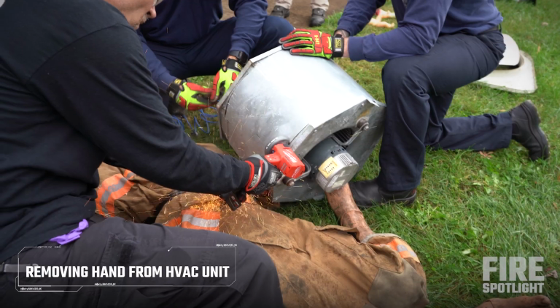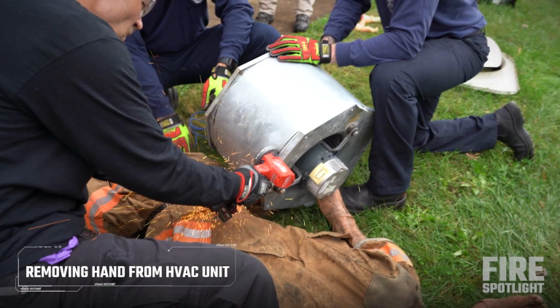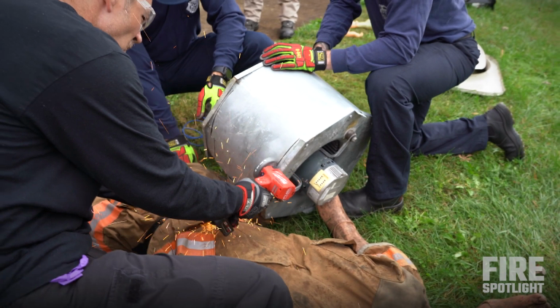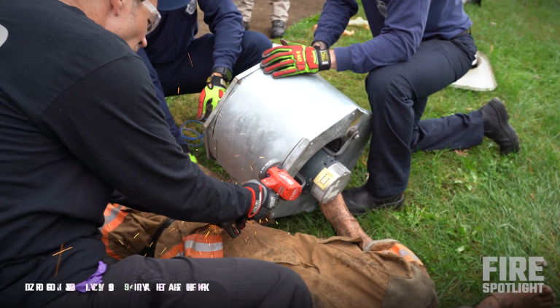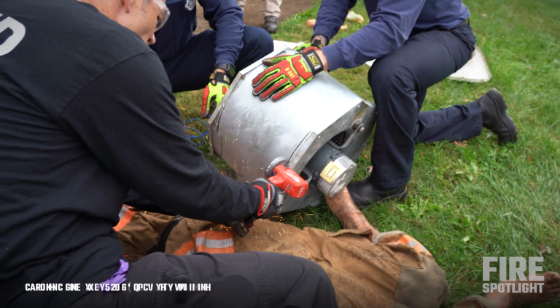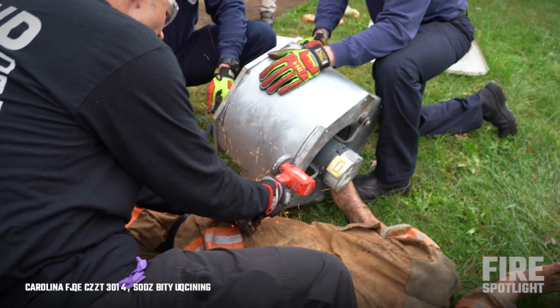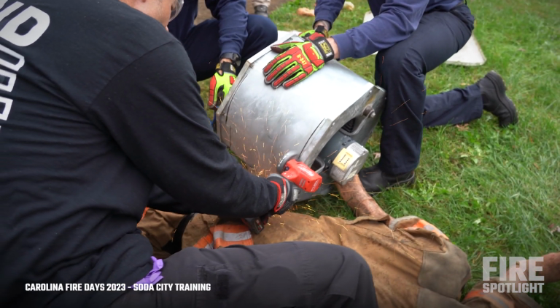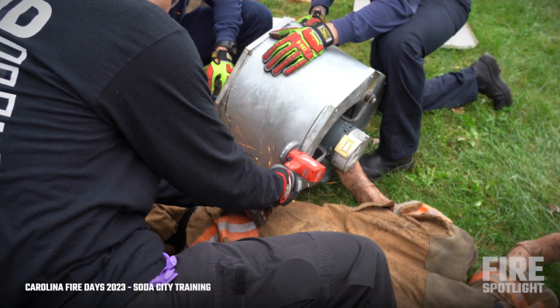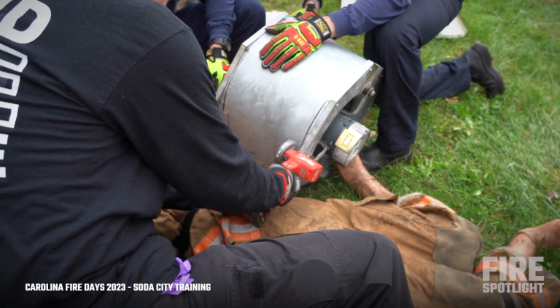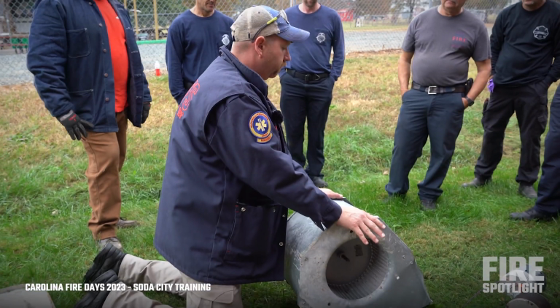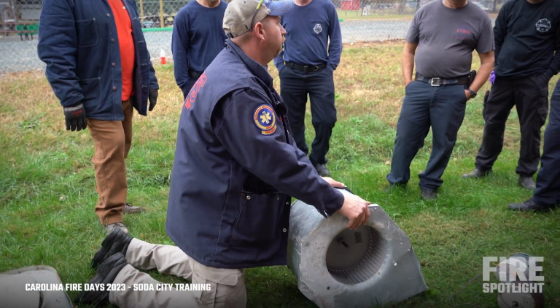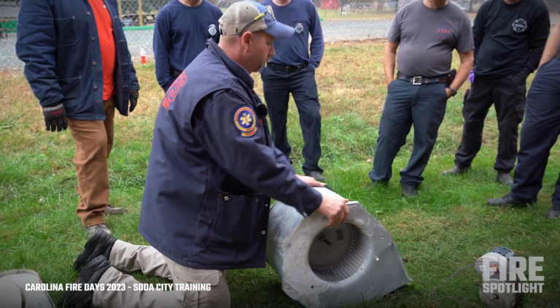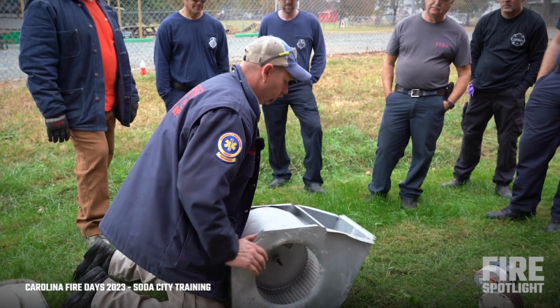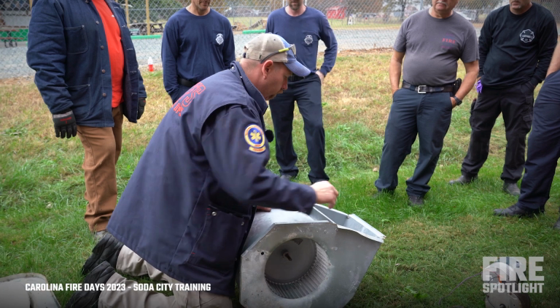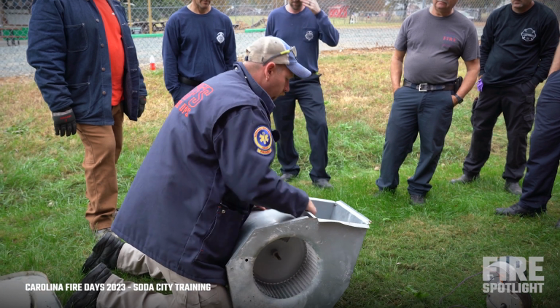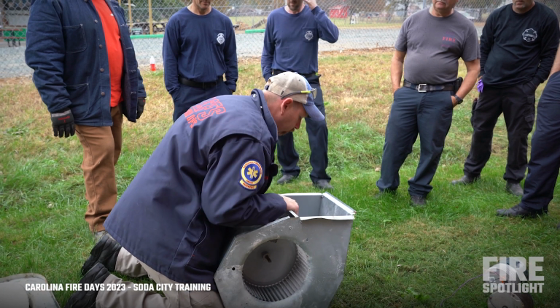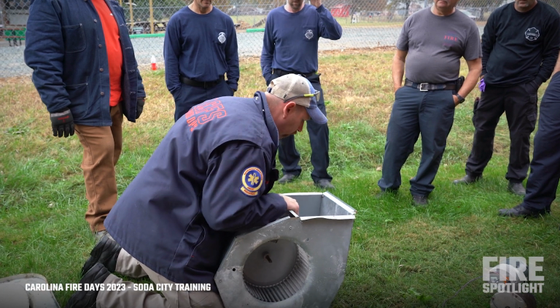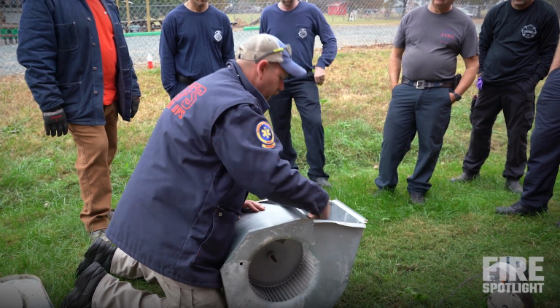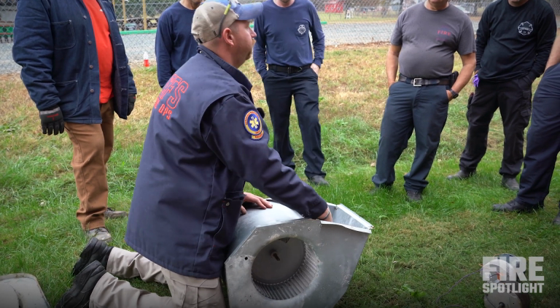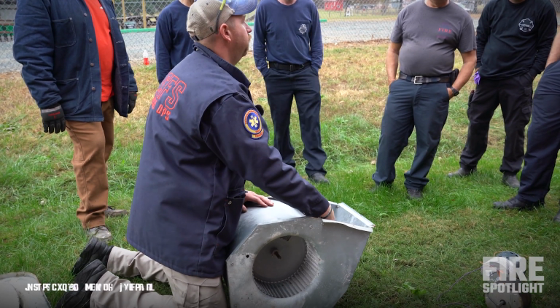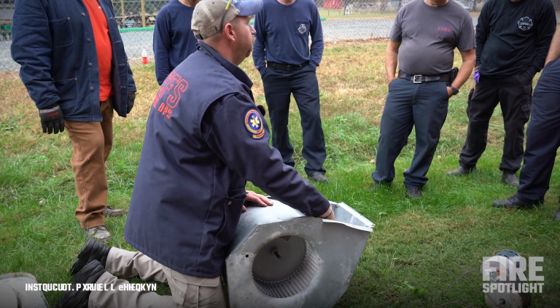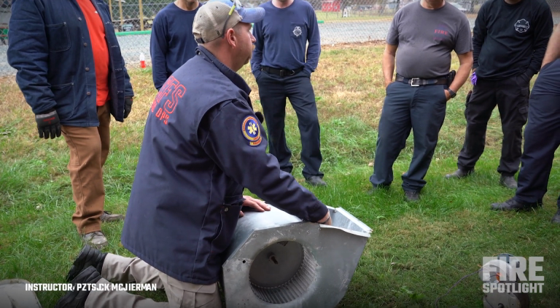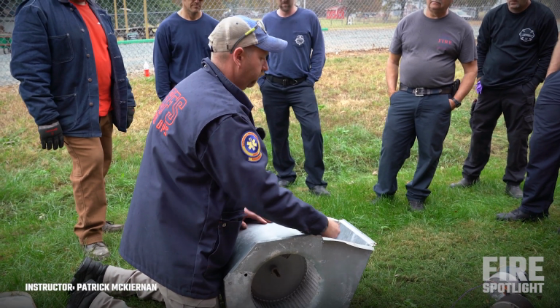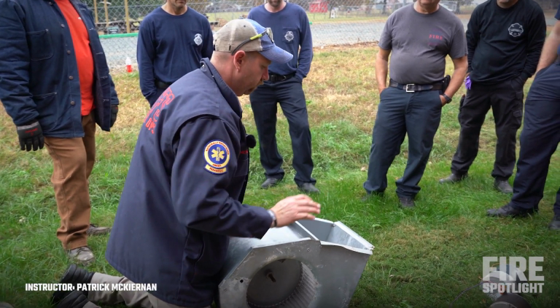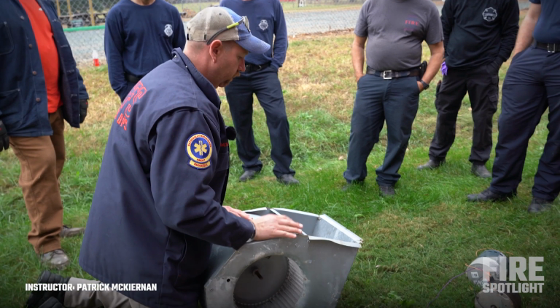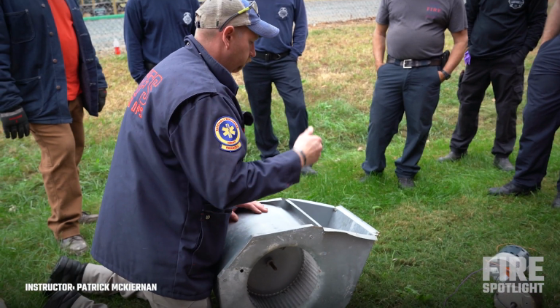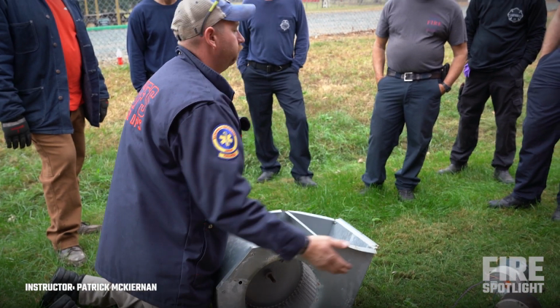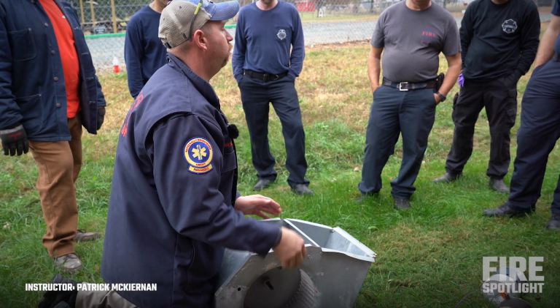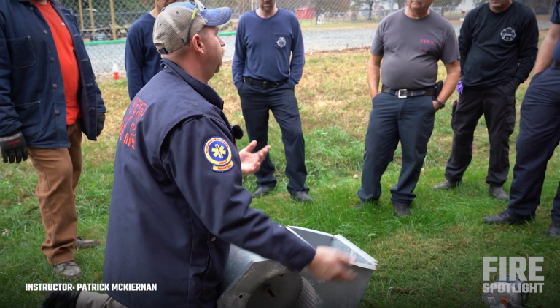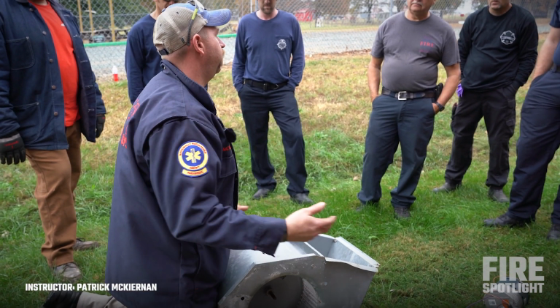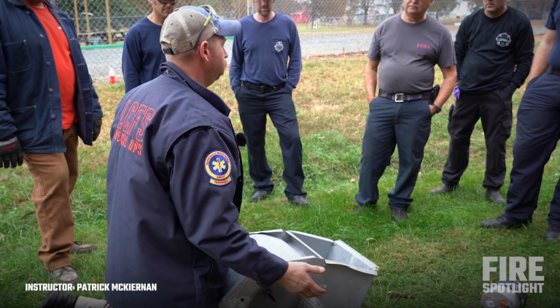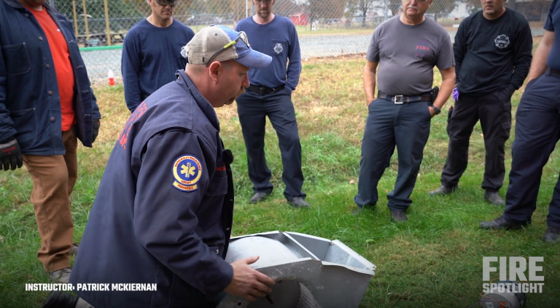You've got somebody working on an A-Track unit, nobody did a lockout/tagout, it cuts itself on. Just the way these work, now the hand is somewhere up in there. You can't see it. You don't want to back it out — you cause more damage.